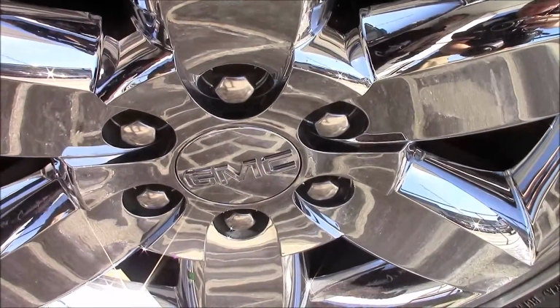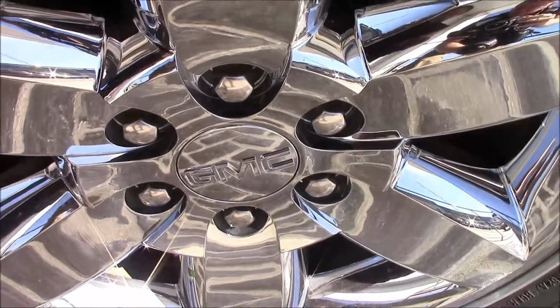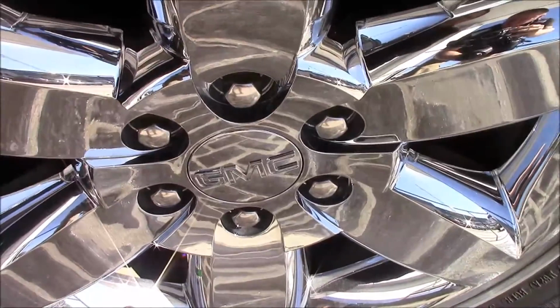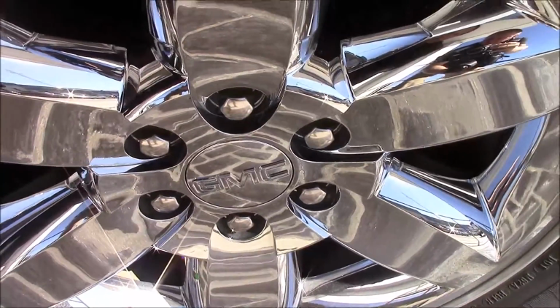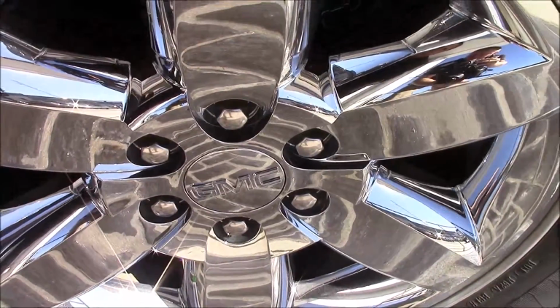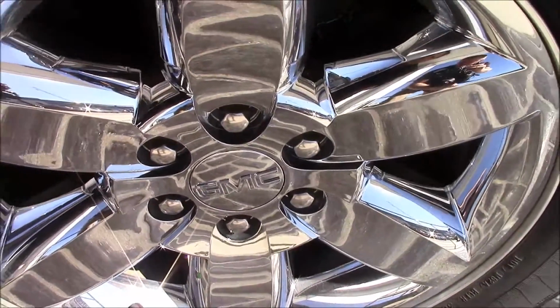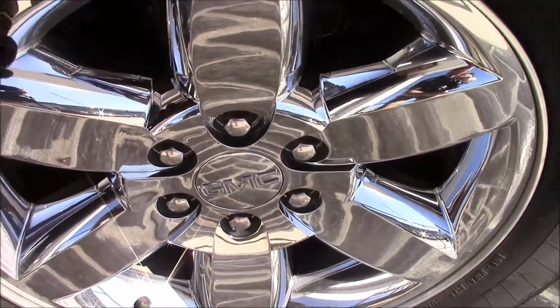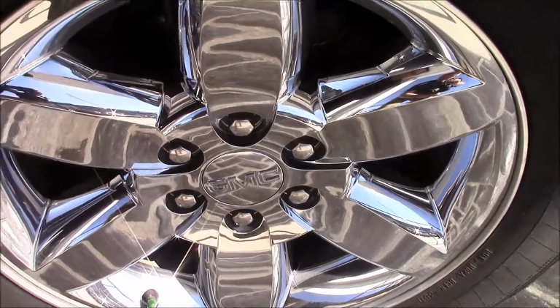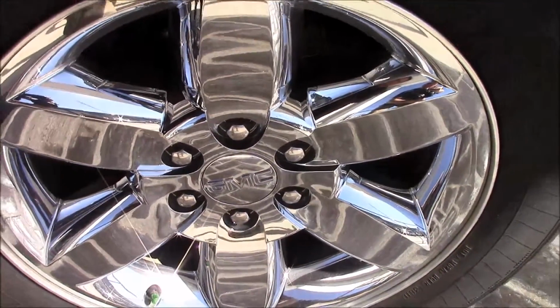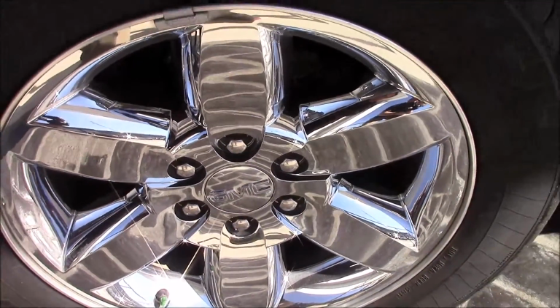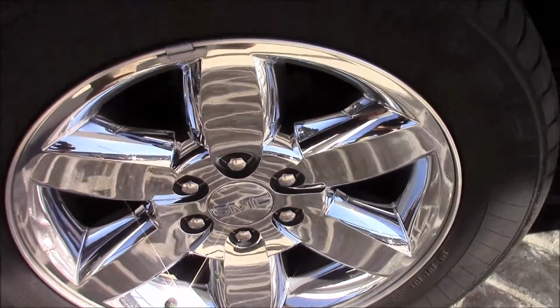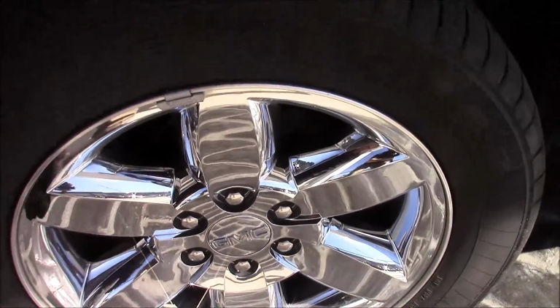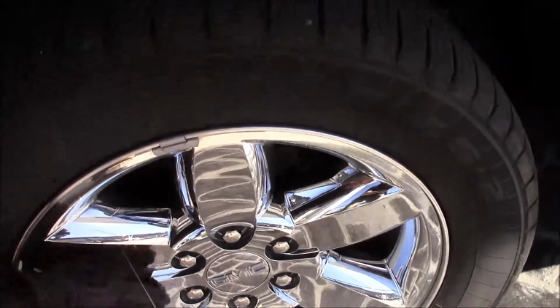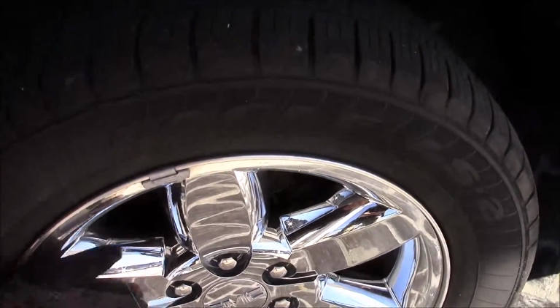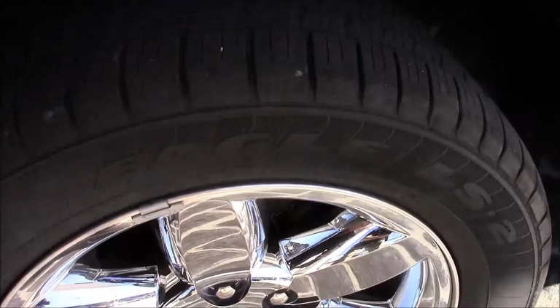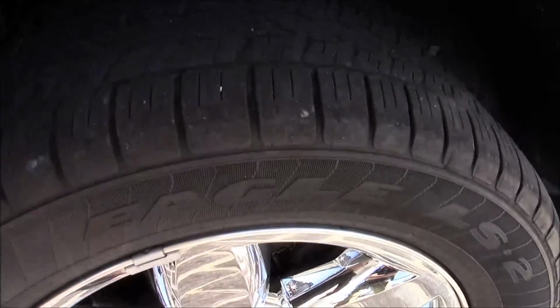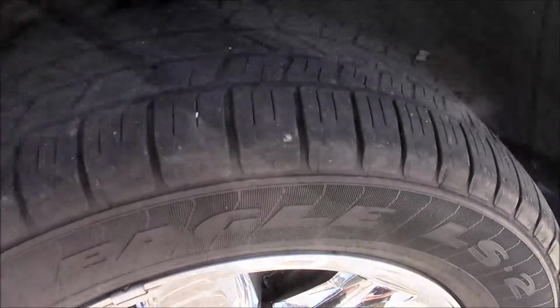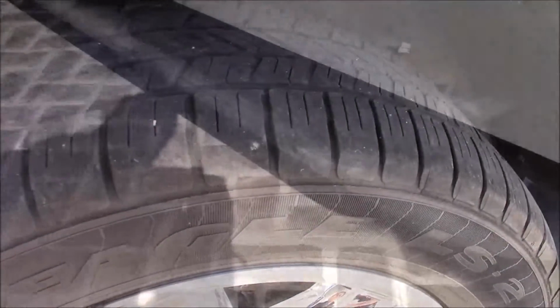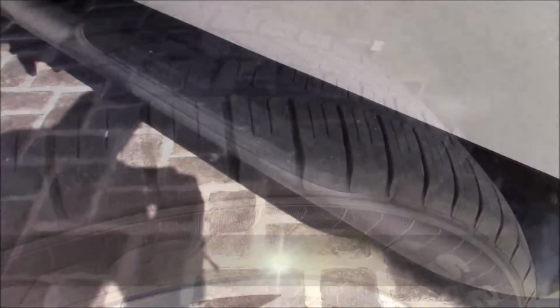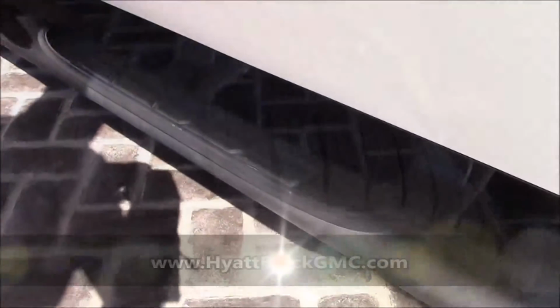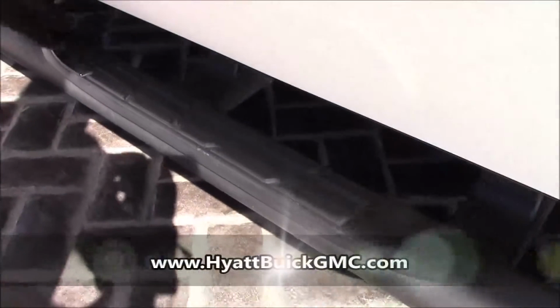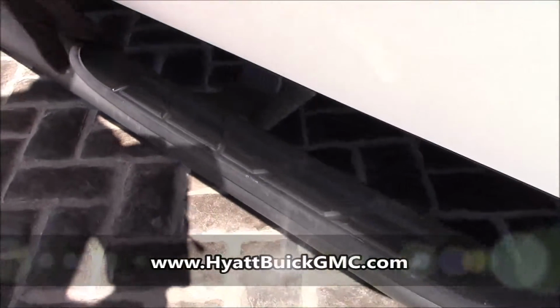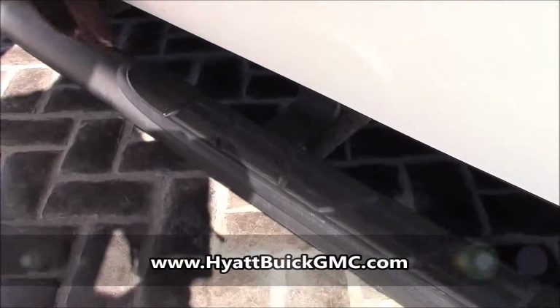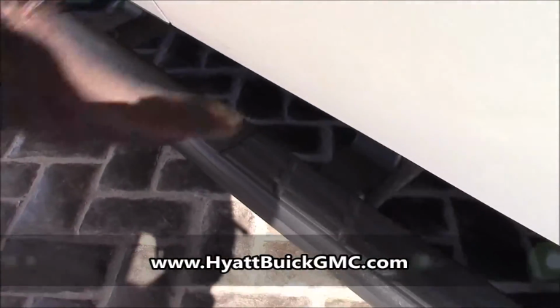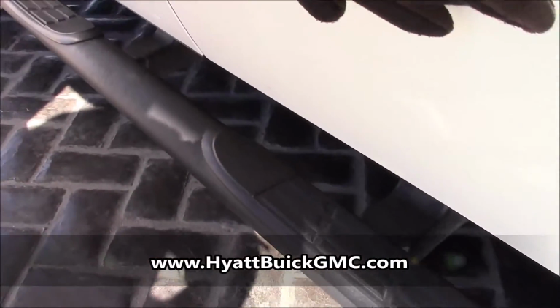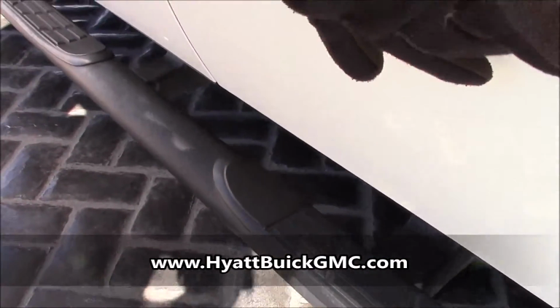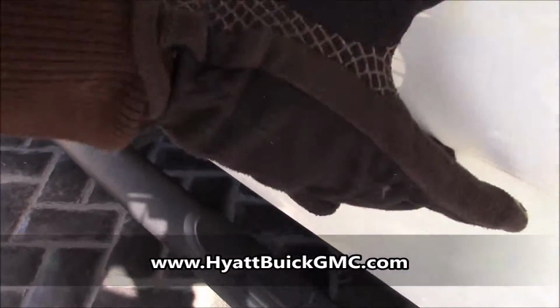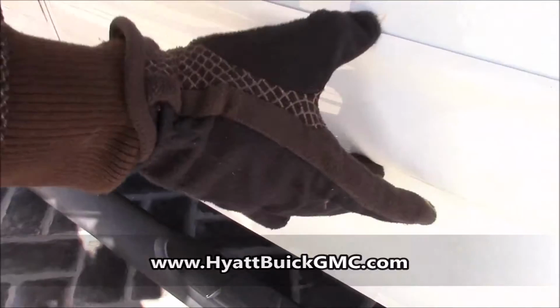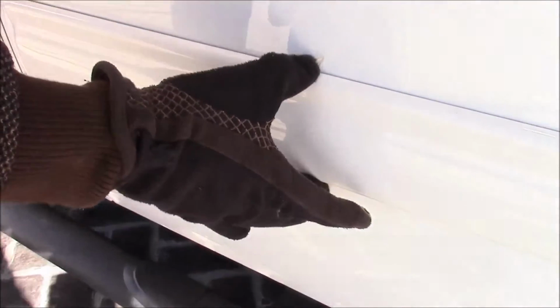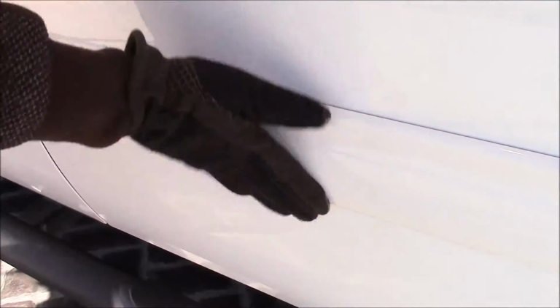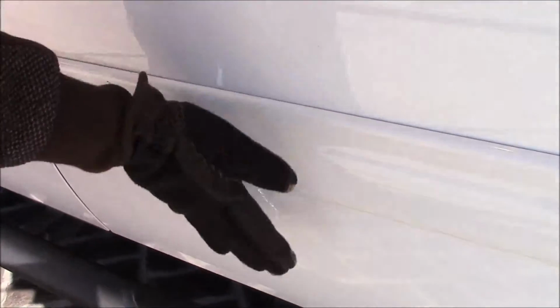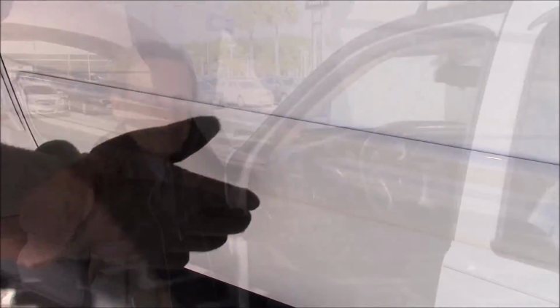You got 20-inch wheels with the bigger tire, the bigger profile, and a nice chrome. It's got the nice step bumpers and also a nice wide-body side molding to protect those doors.